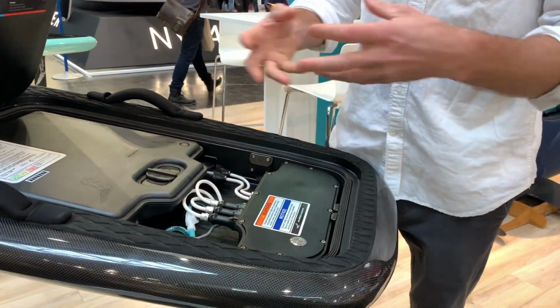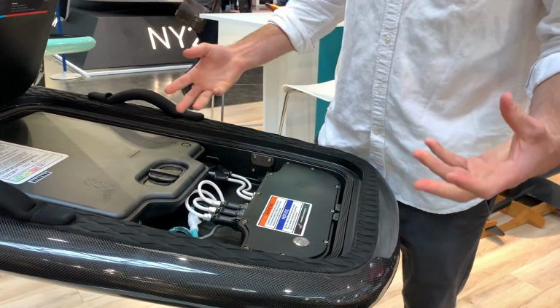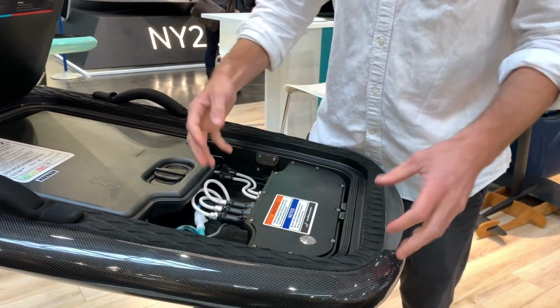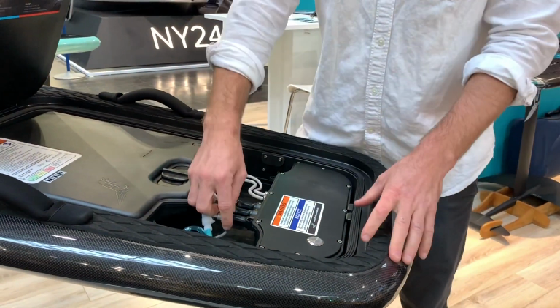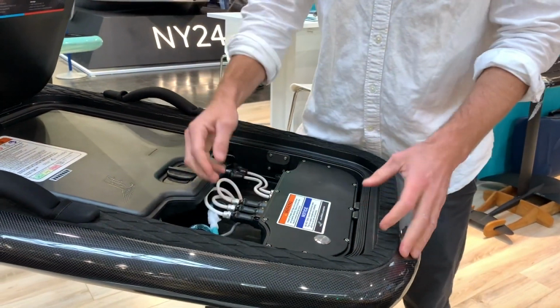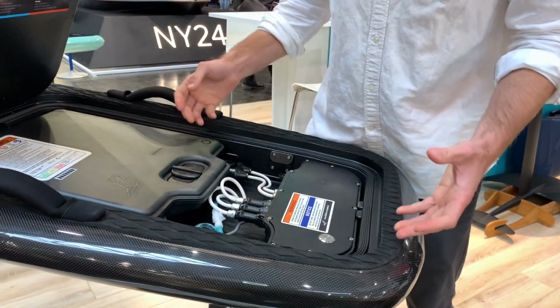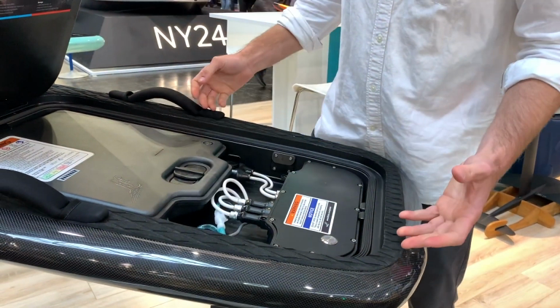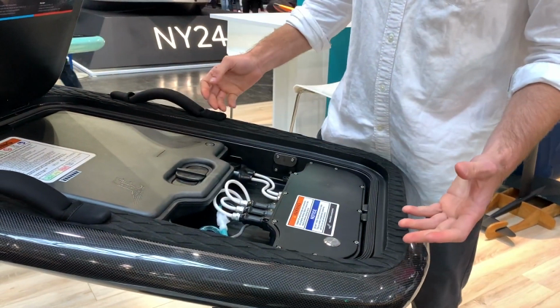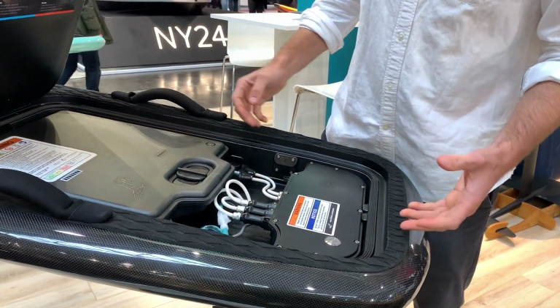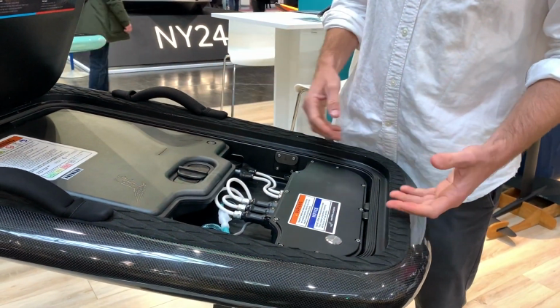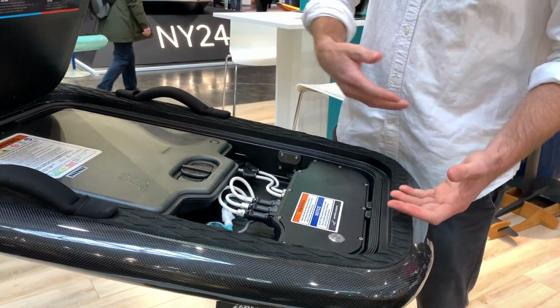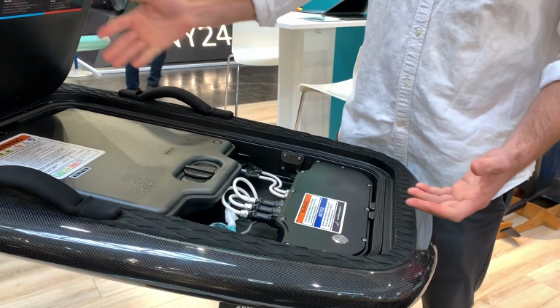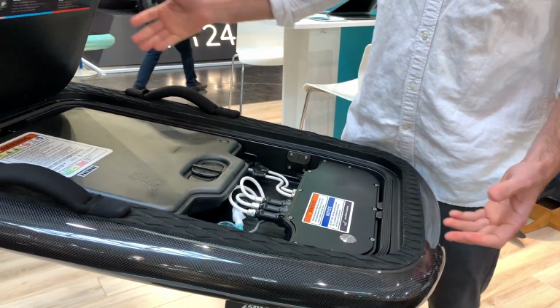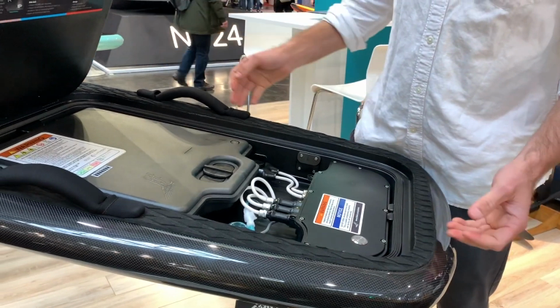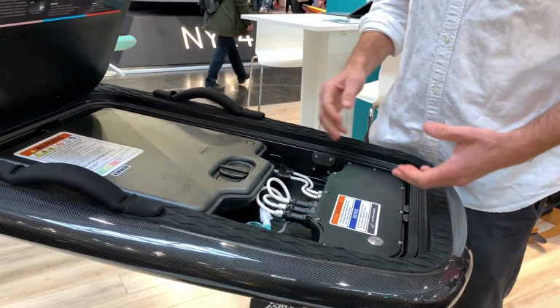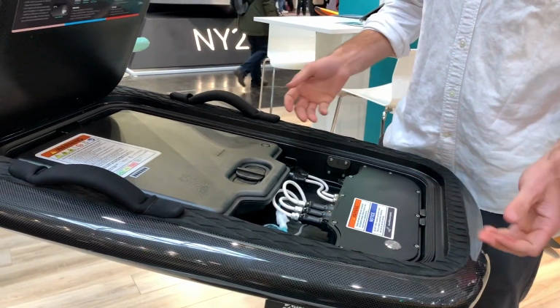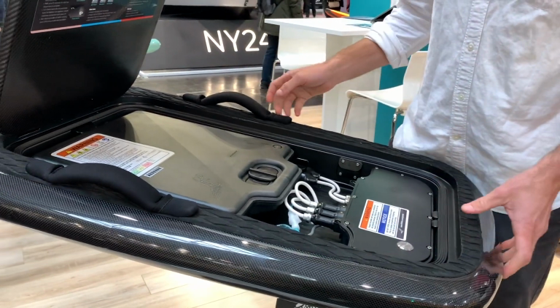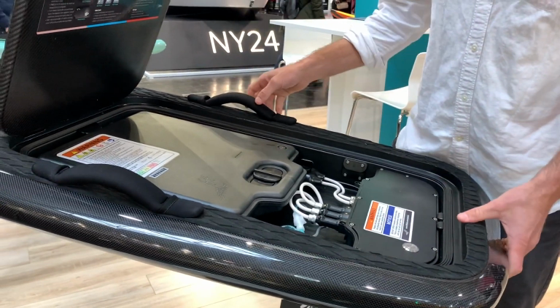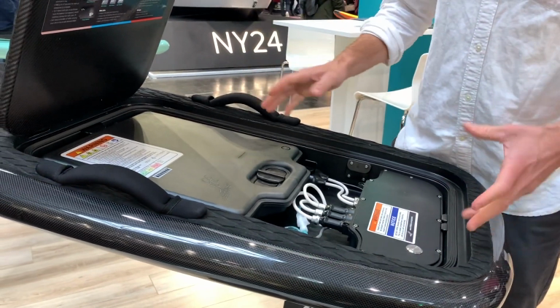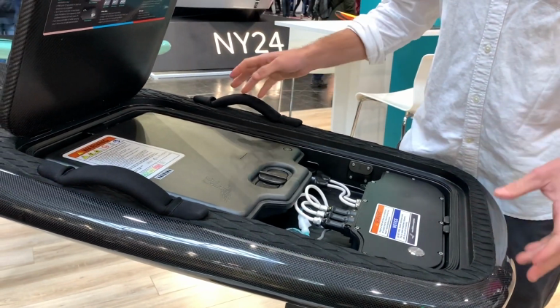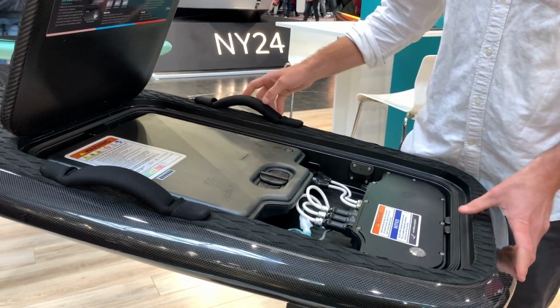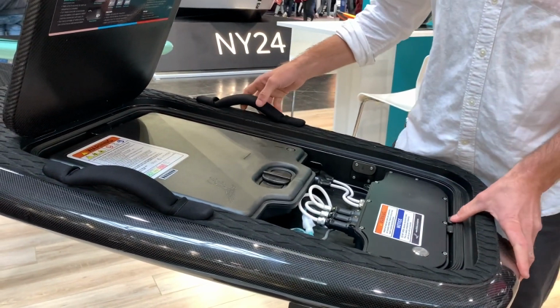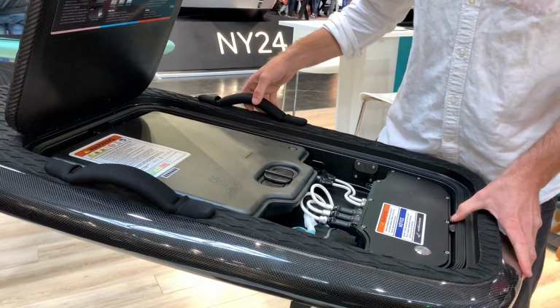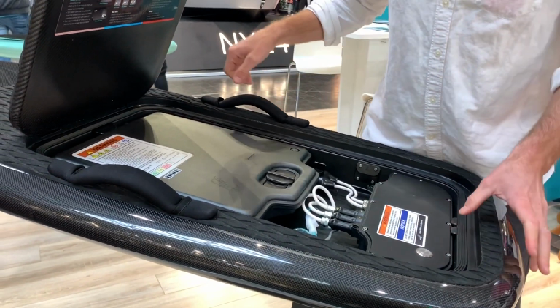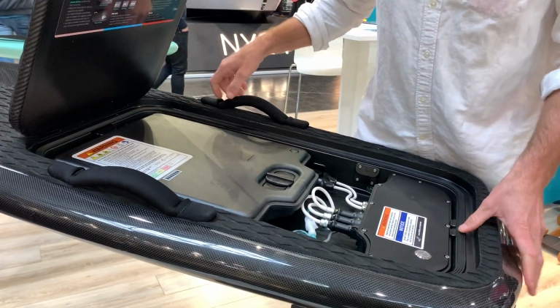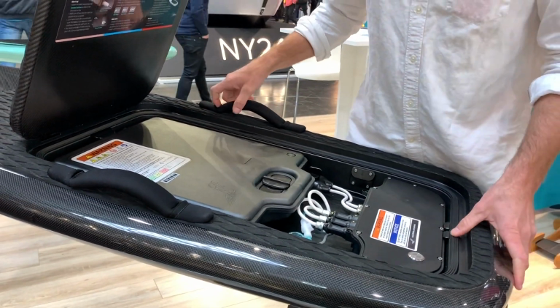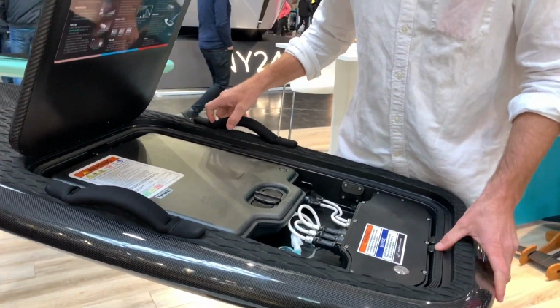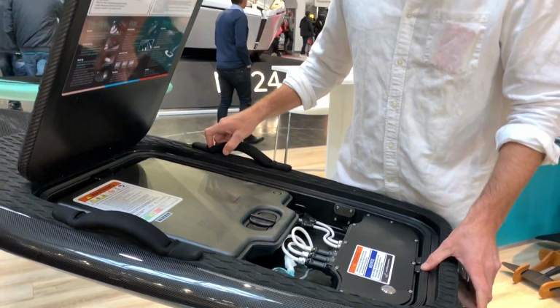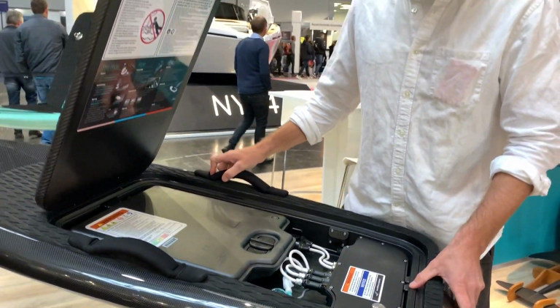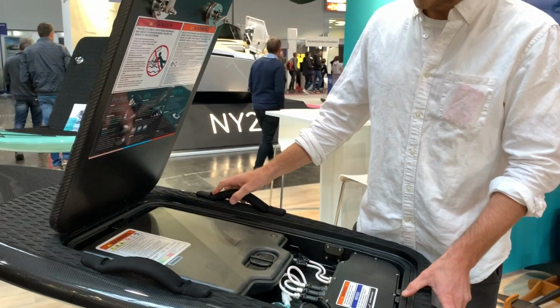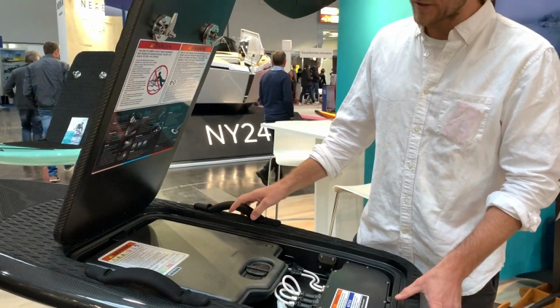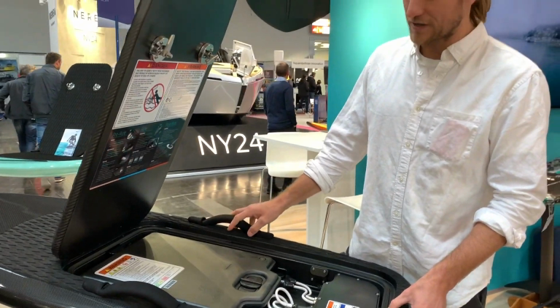Everything detaches very quickly and easily, and it's easy to clean out. This is a clean design aspect of the board that makes it great.